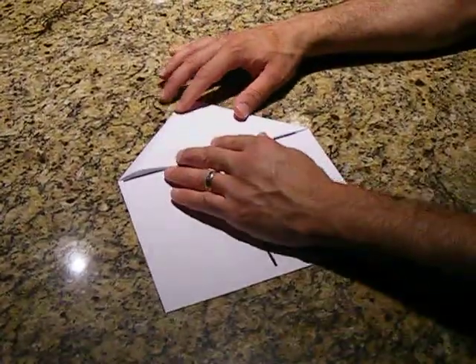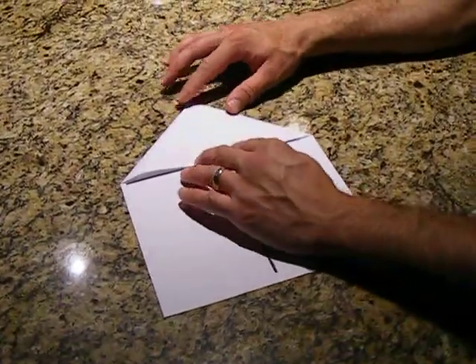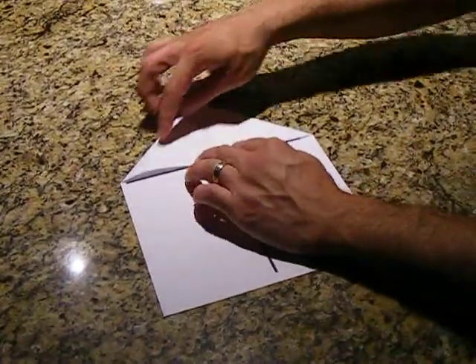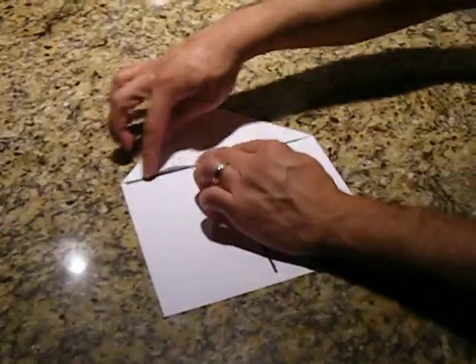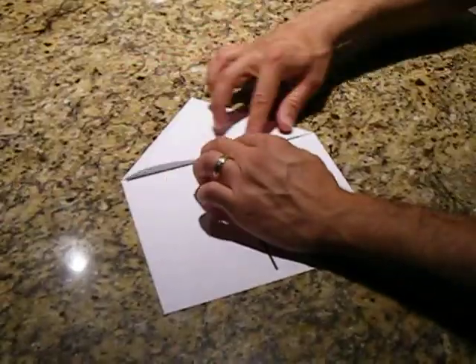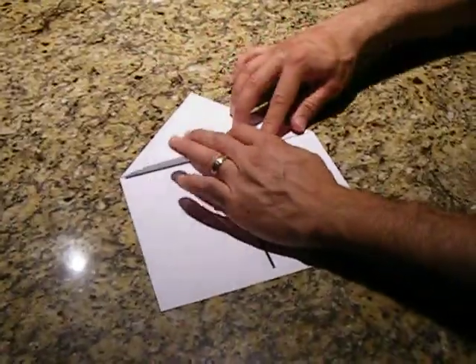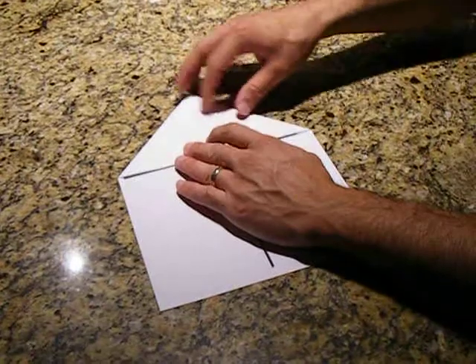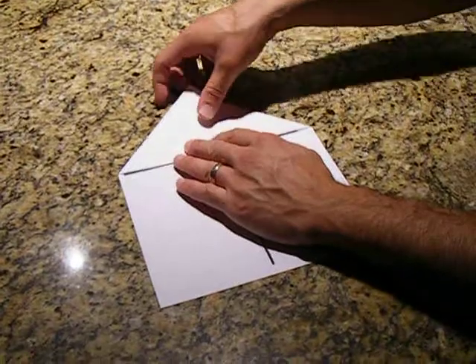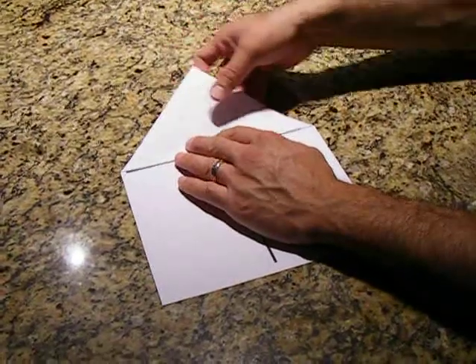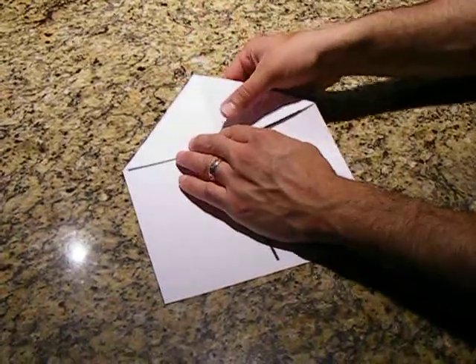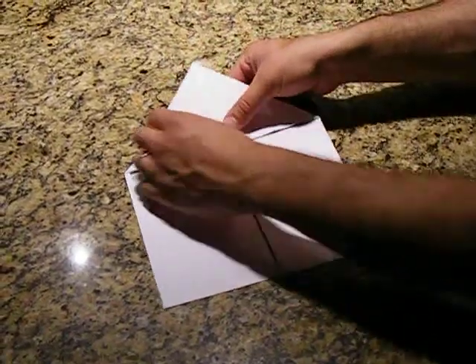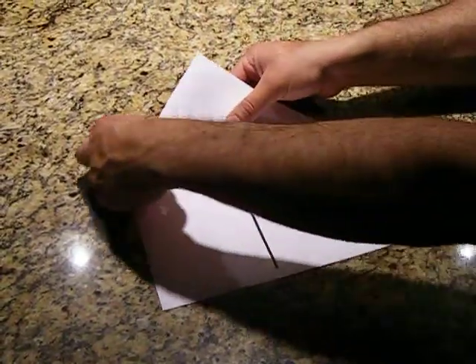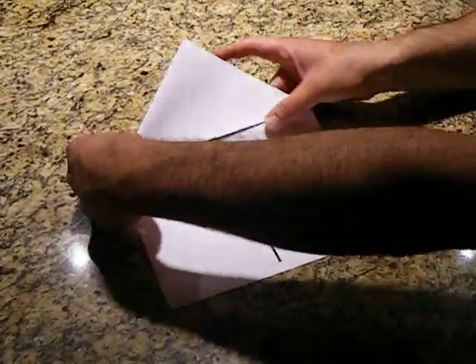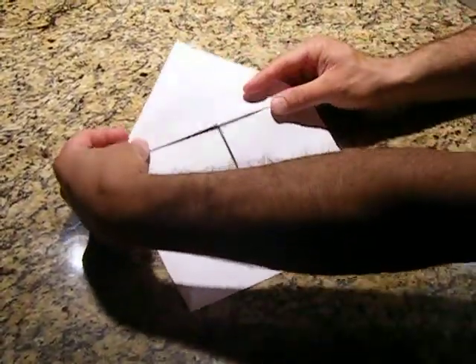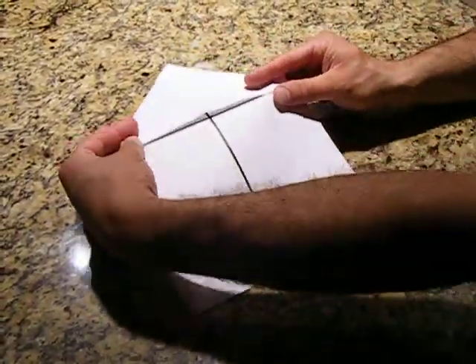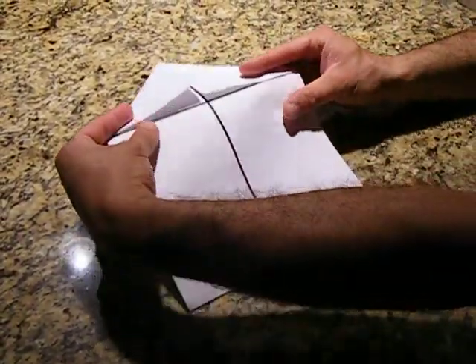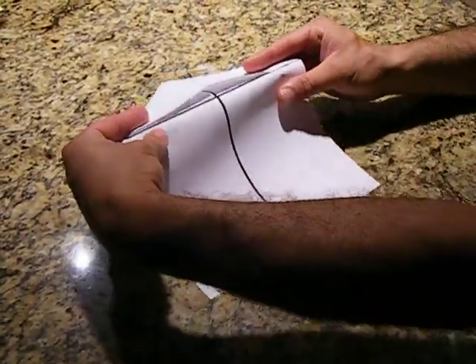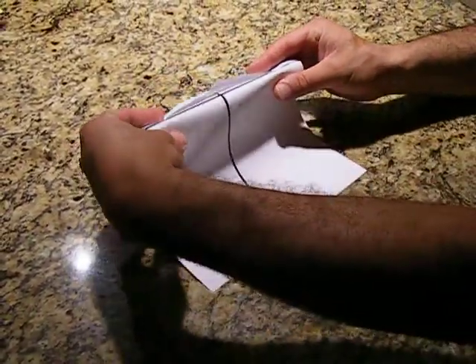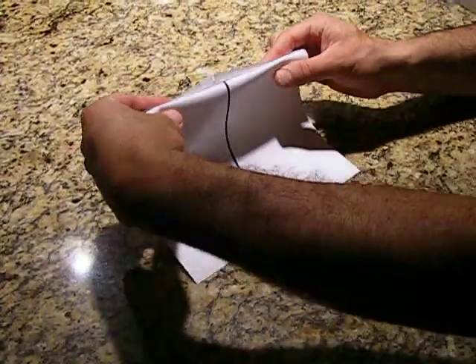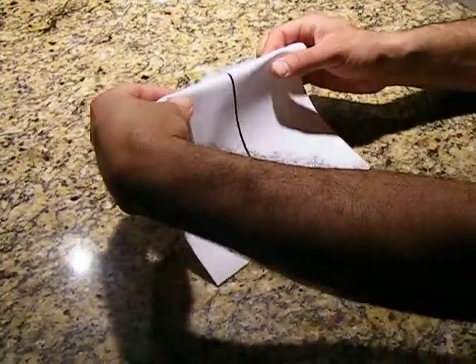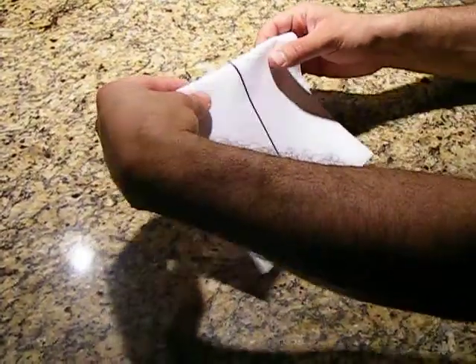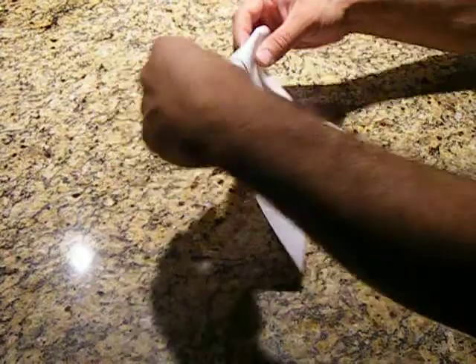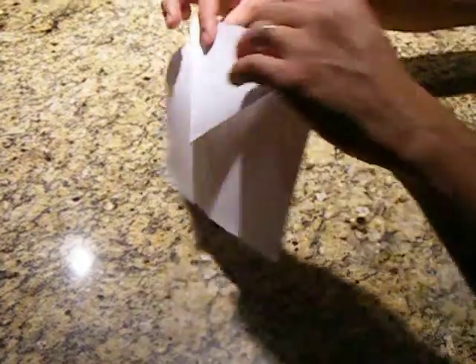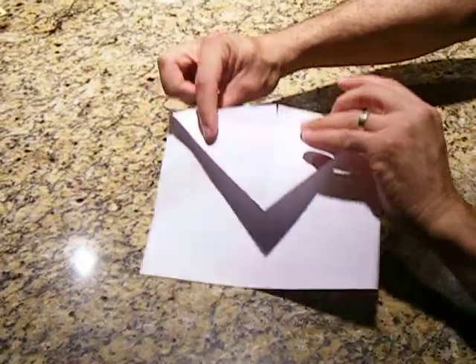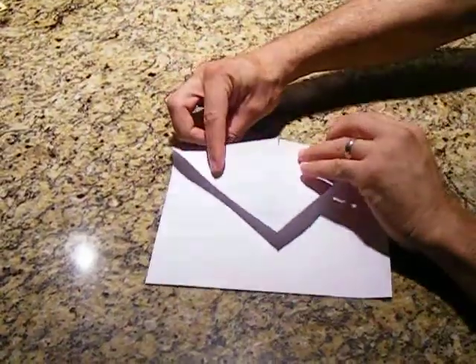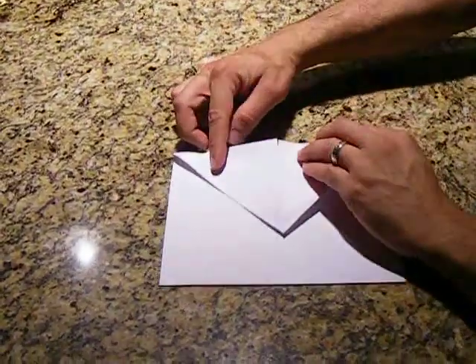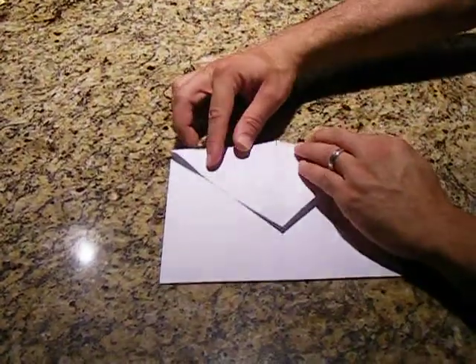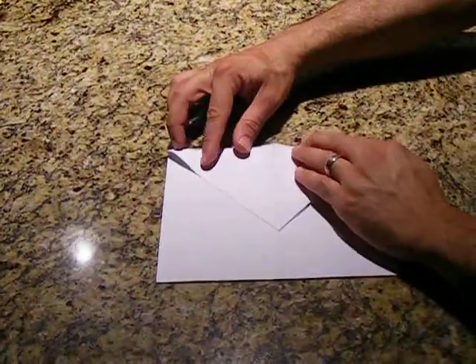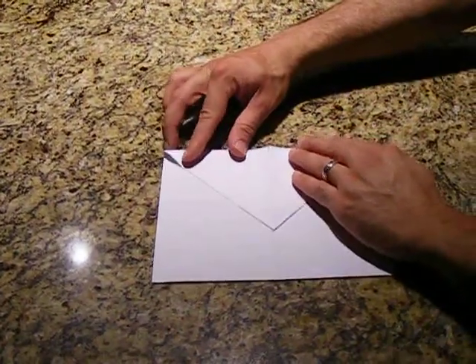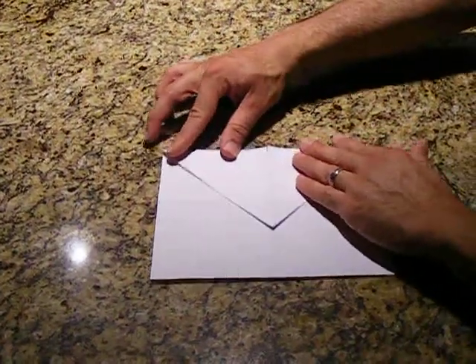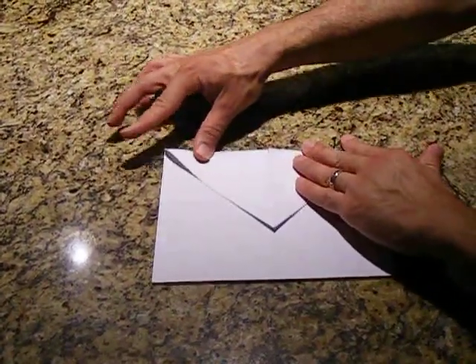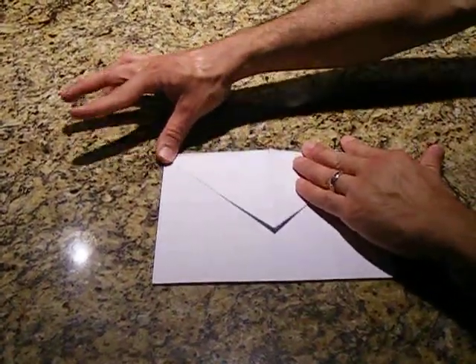Now we're going to take the roof of the house and fold it over on the other side. So, we folded it over.